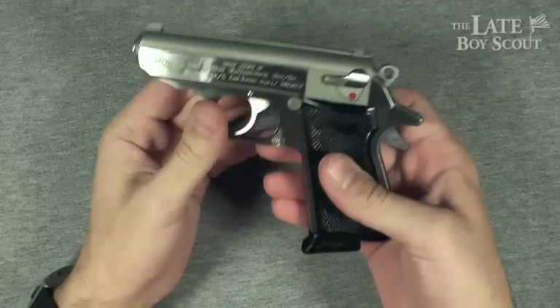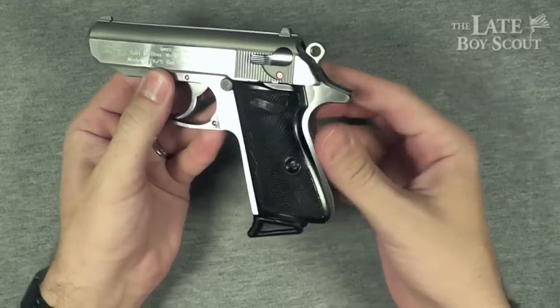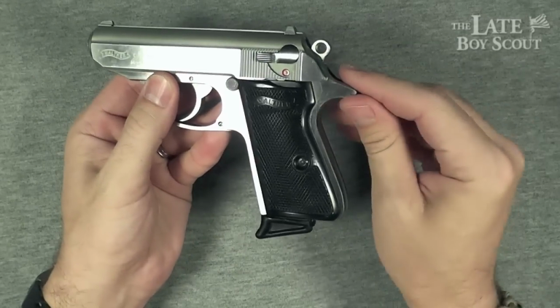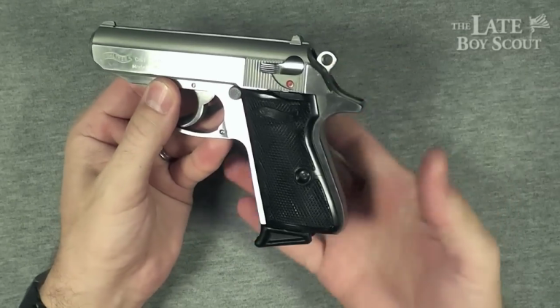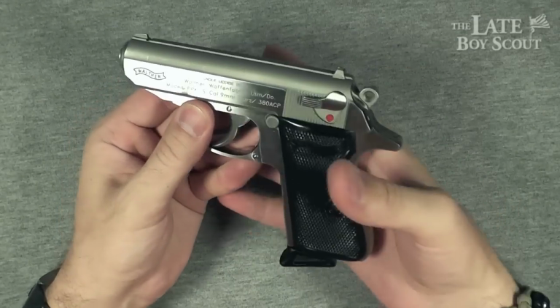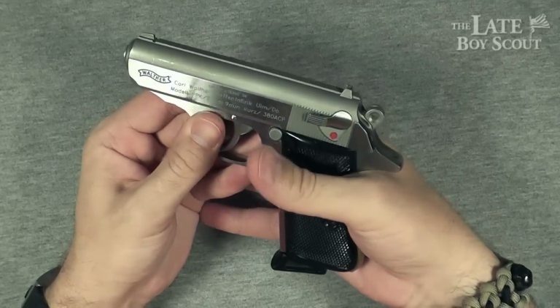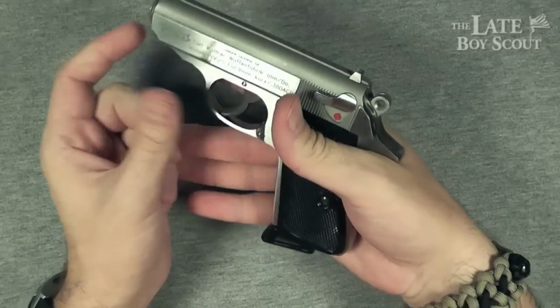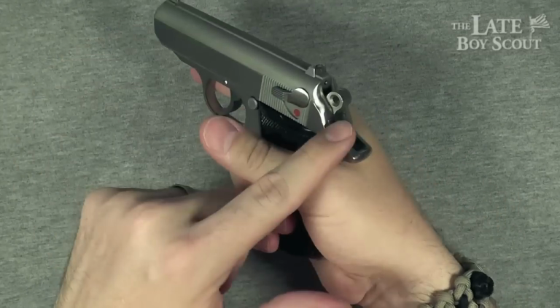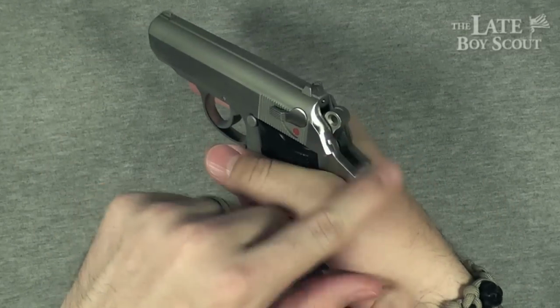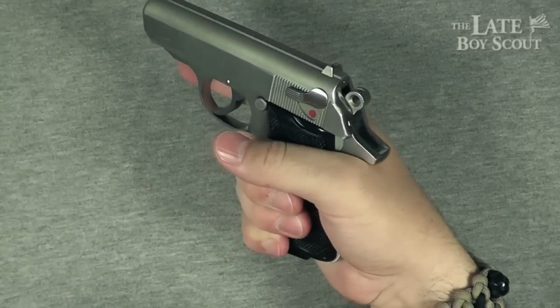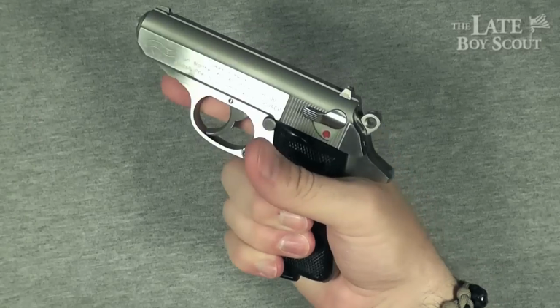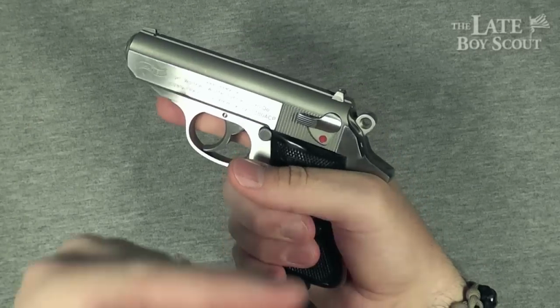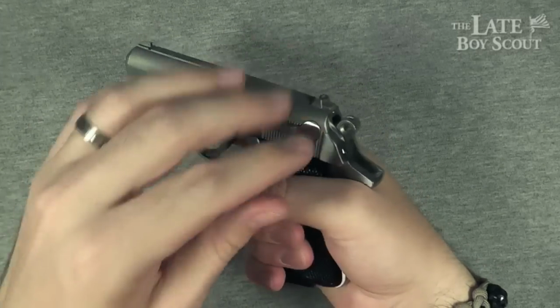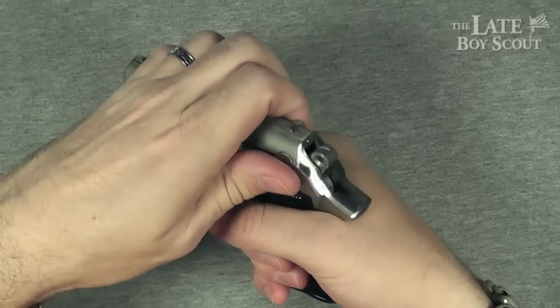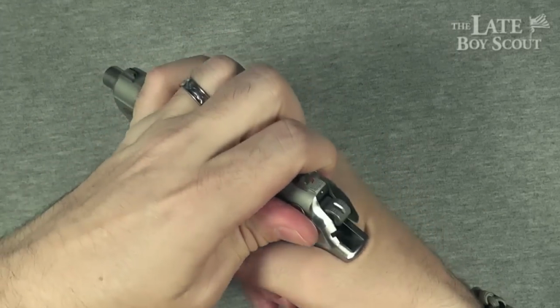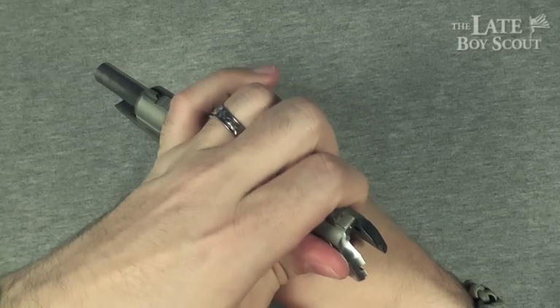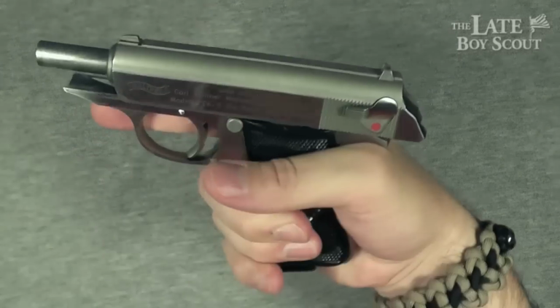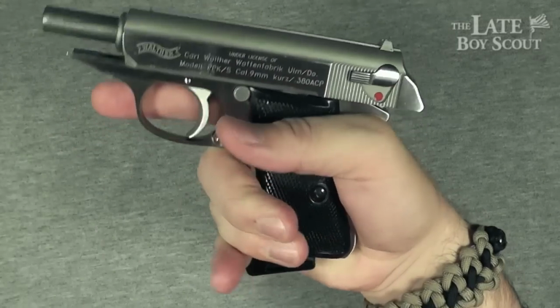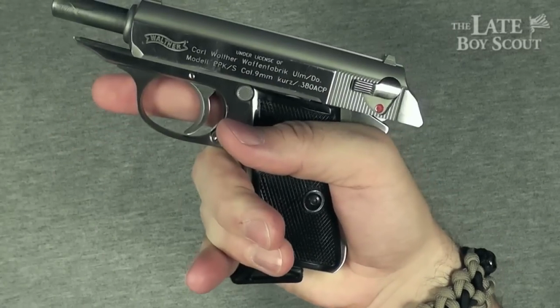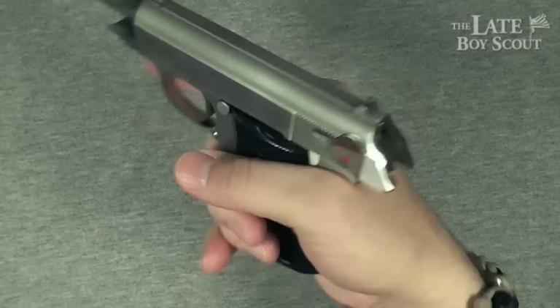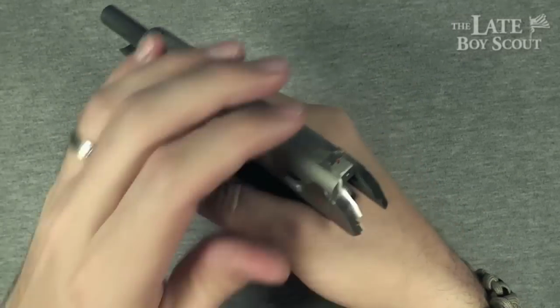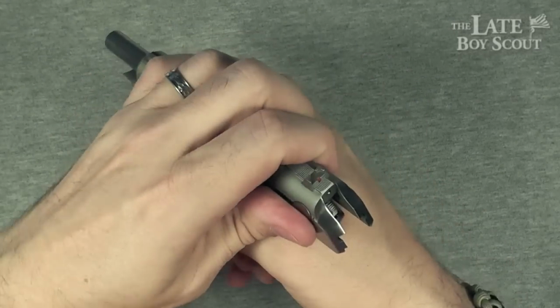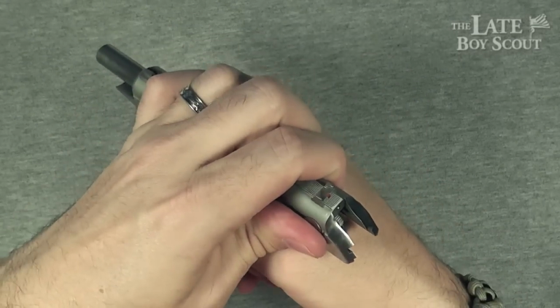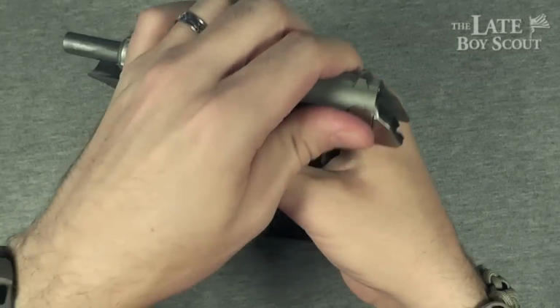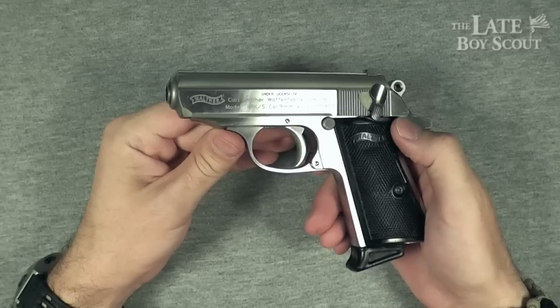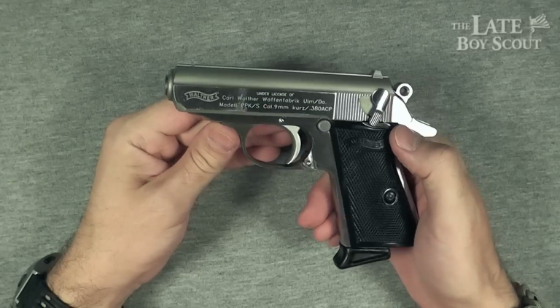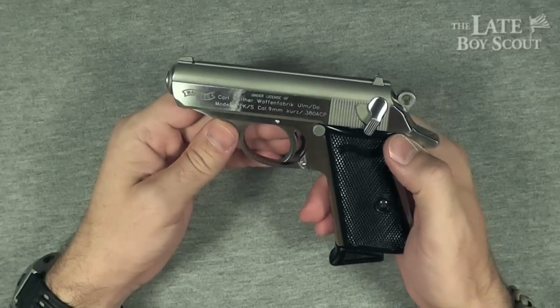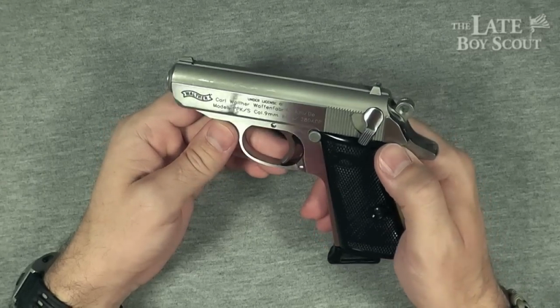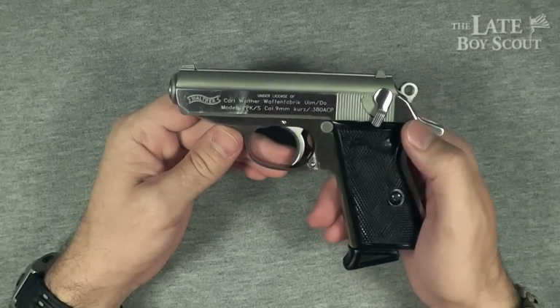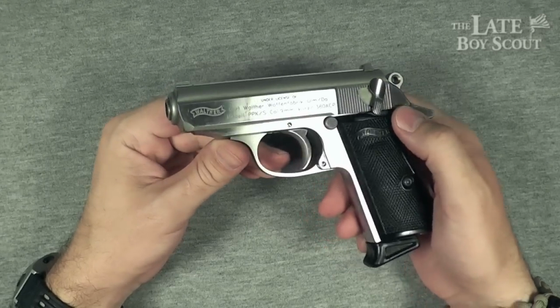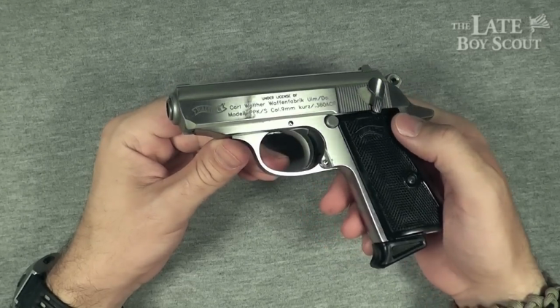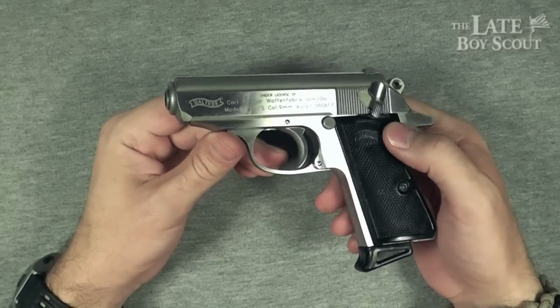There's a nice beaver tail at the end of the grip. It's been extended on this model in order to prevent slide bite — or hammer bite, for that matter.